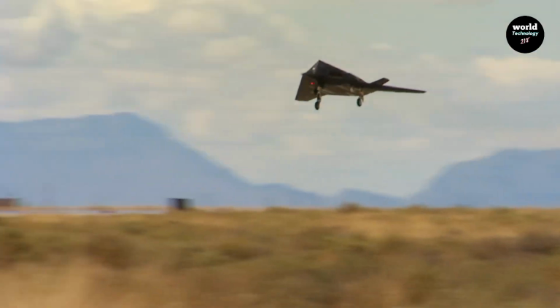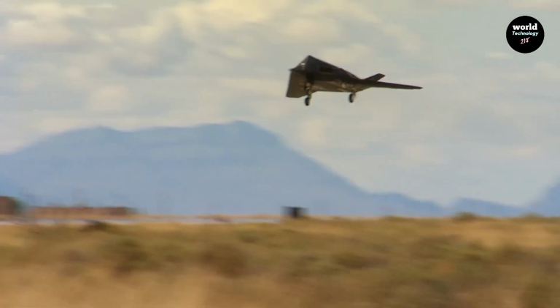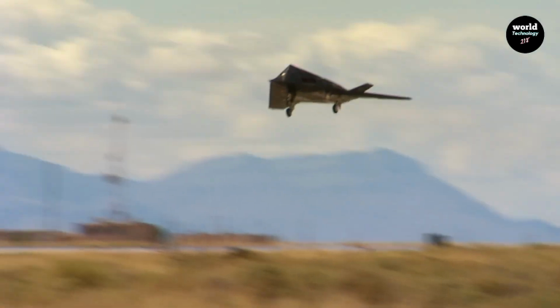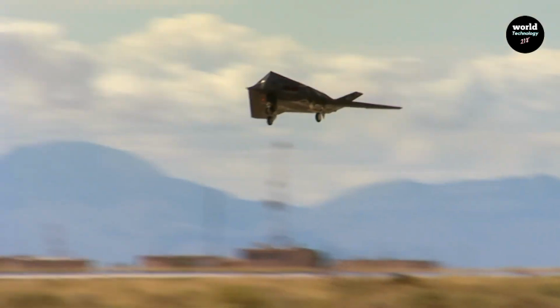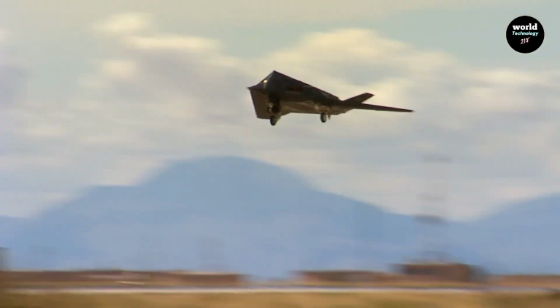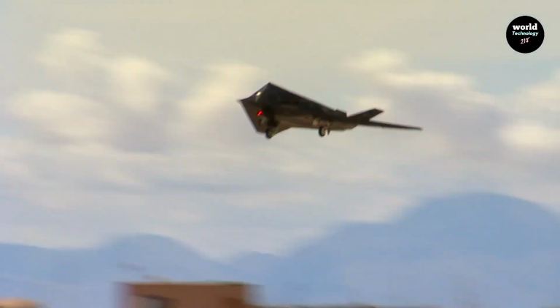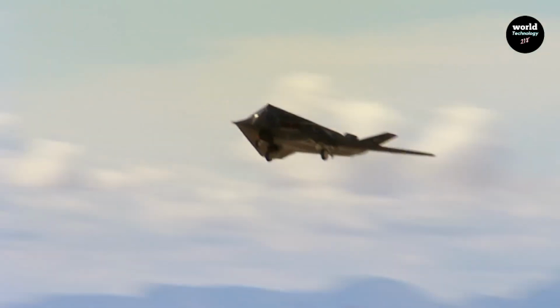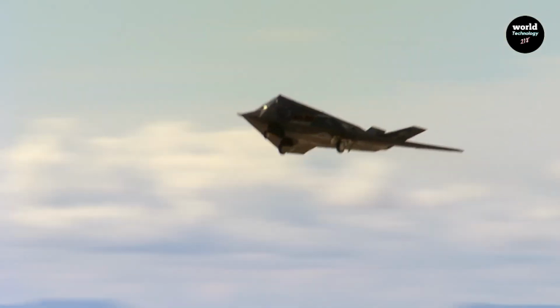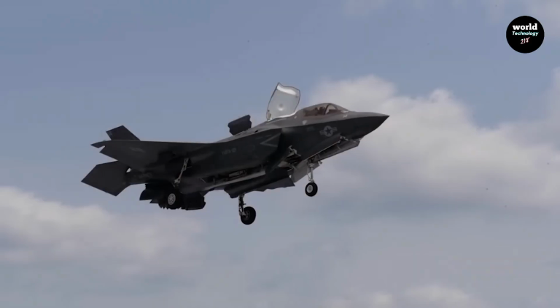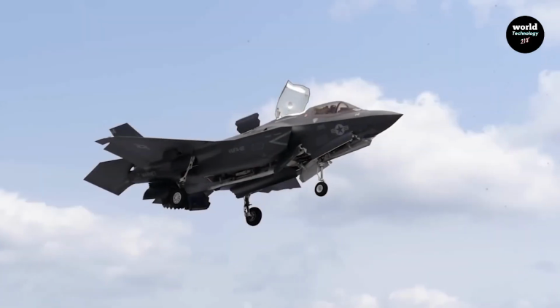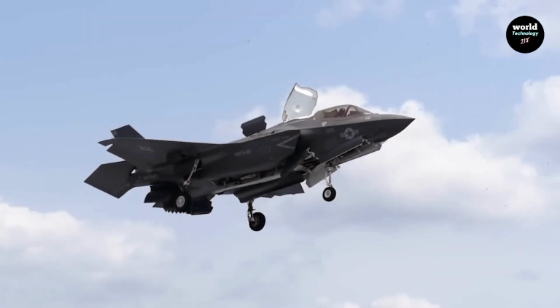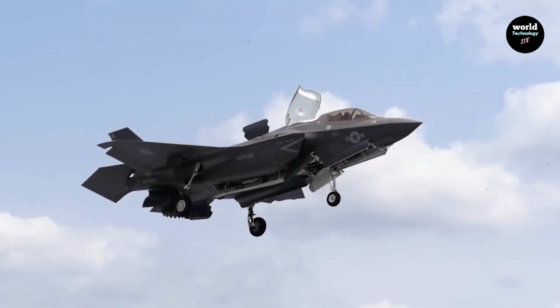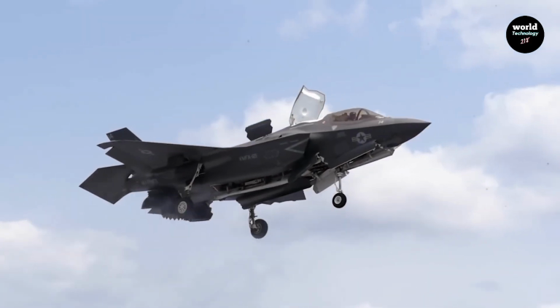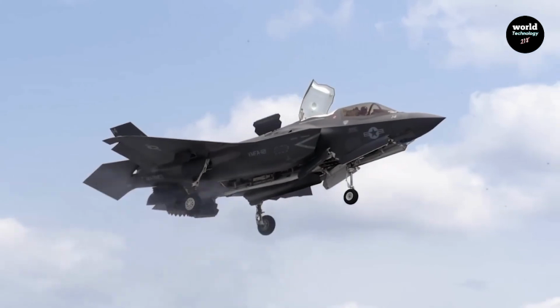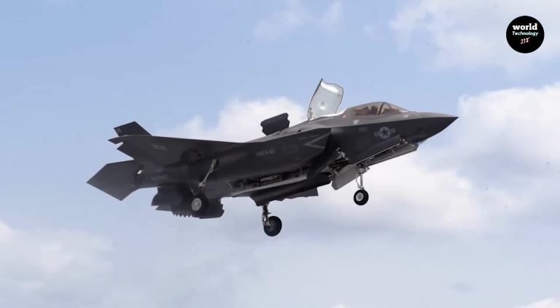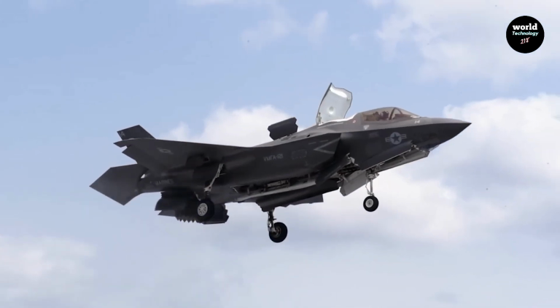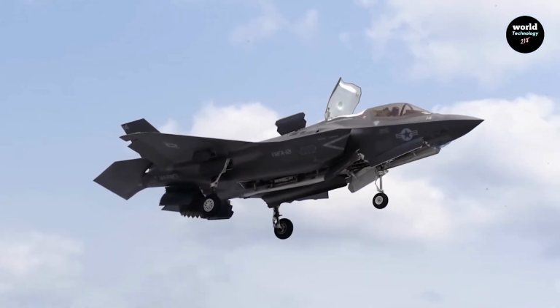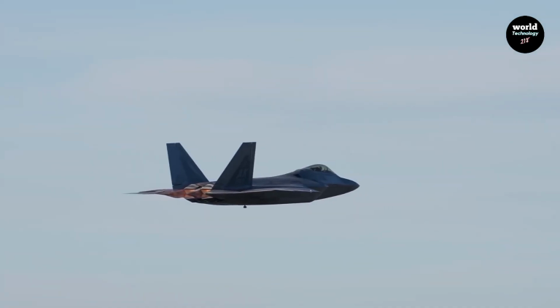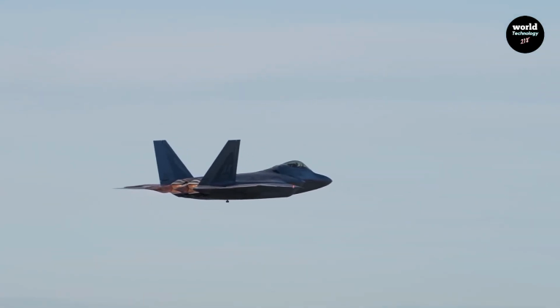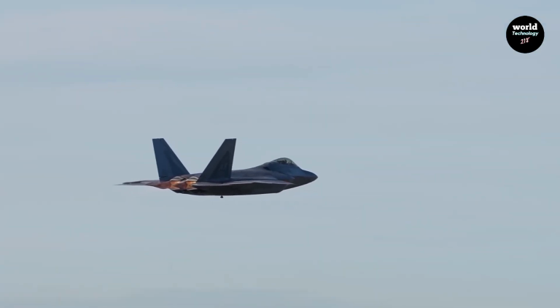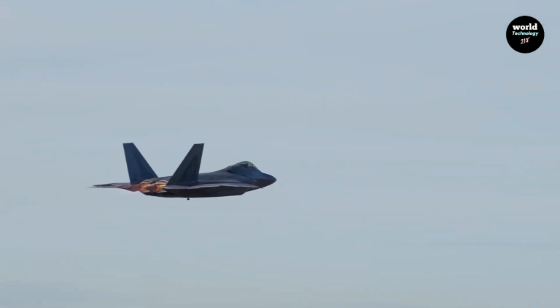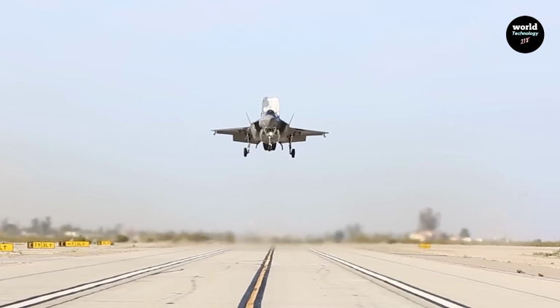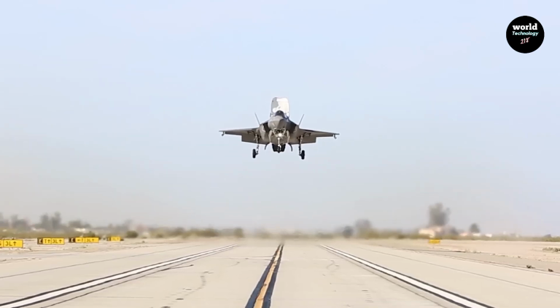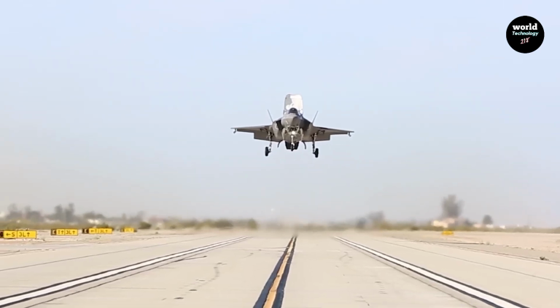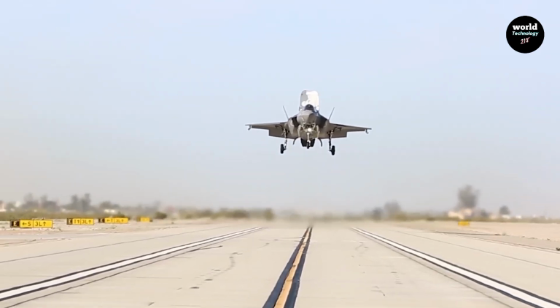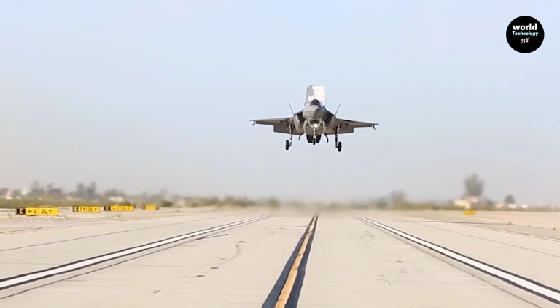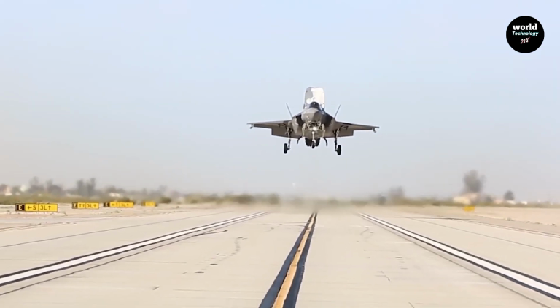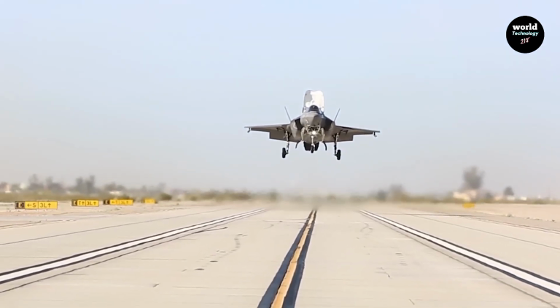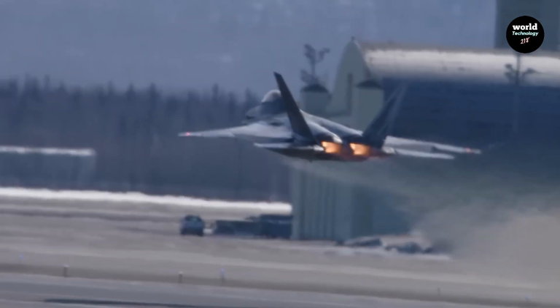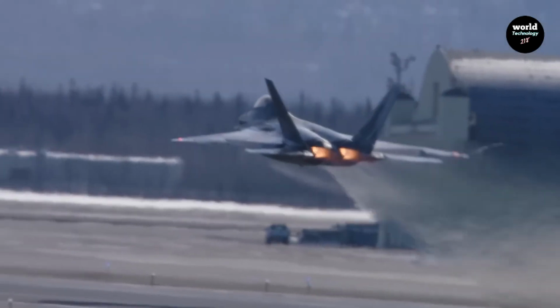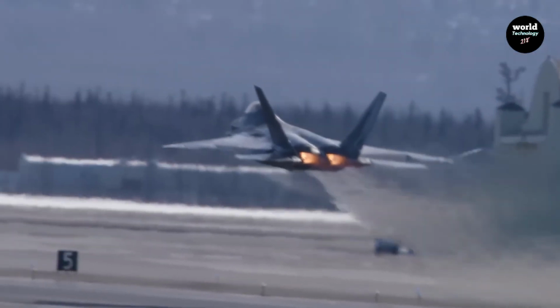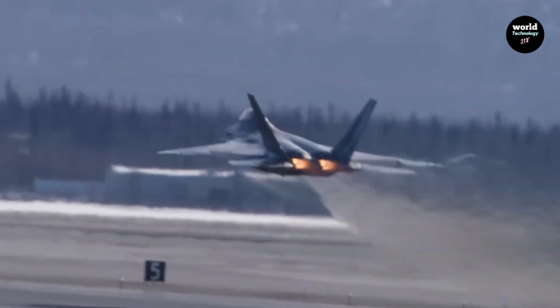The J-35 is expected to feature modern avionics, but verified public data remains limited. Clear advantage: F-35.